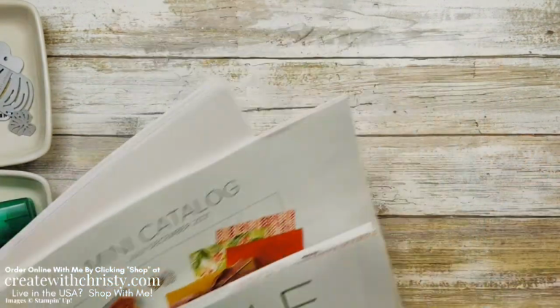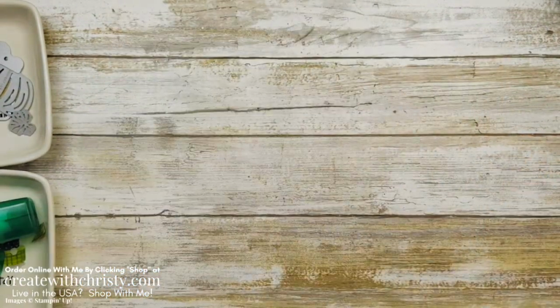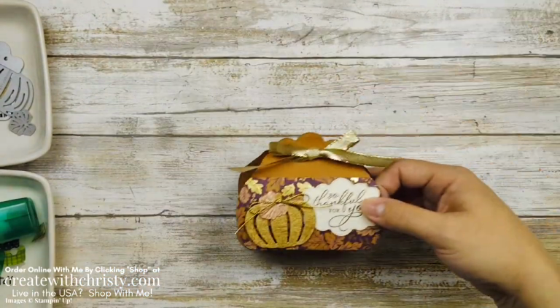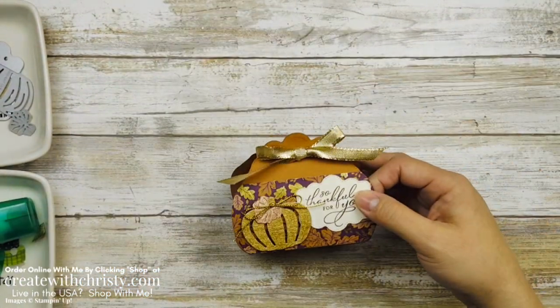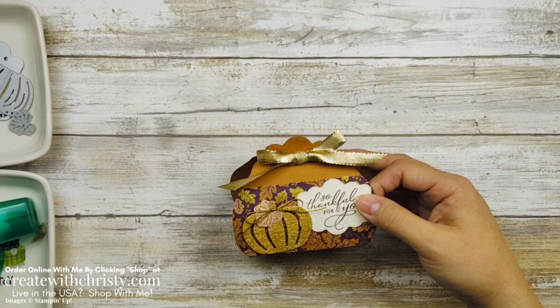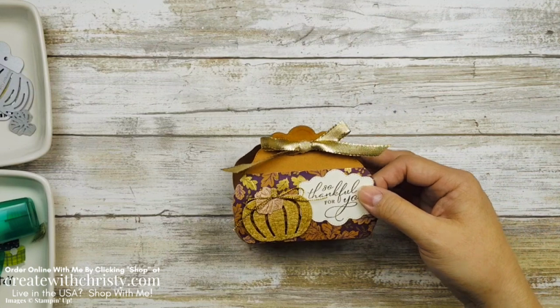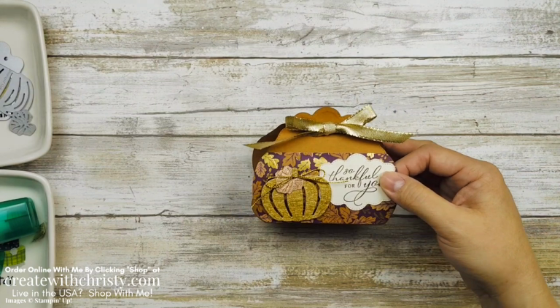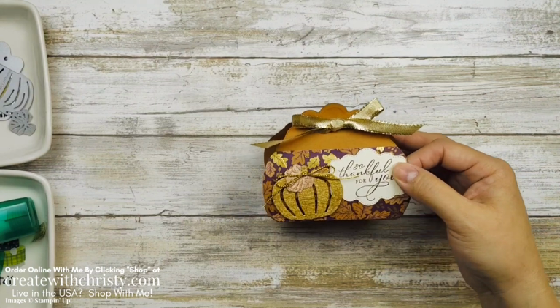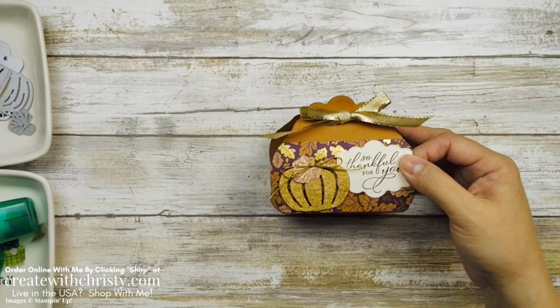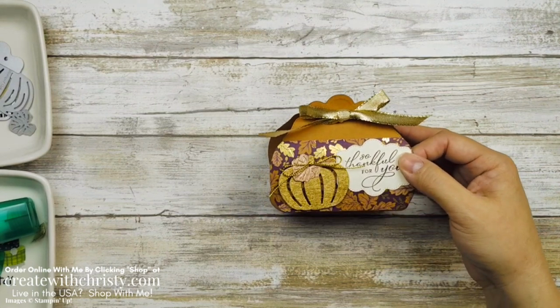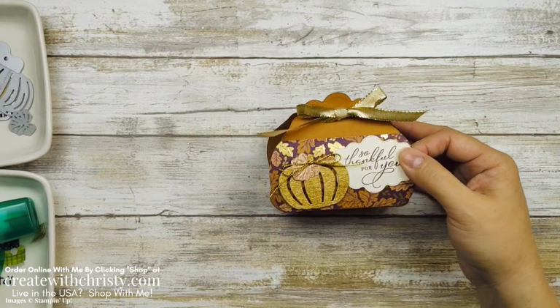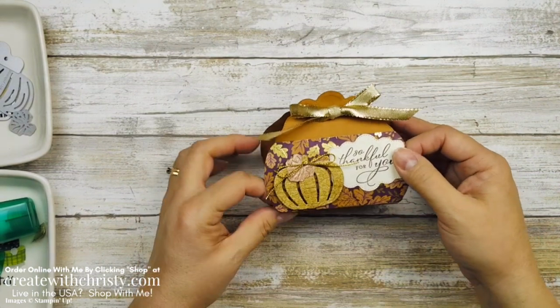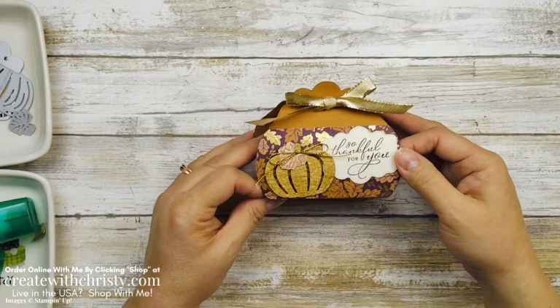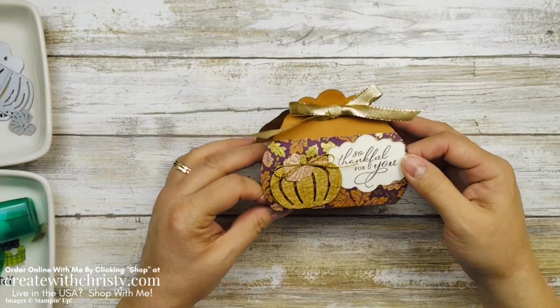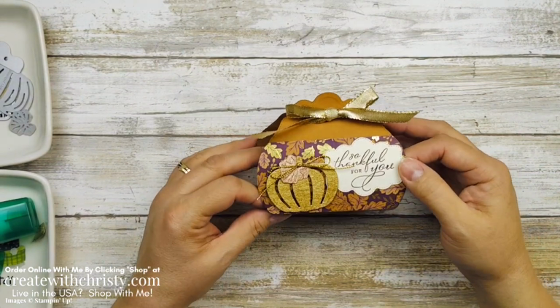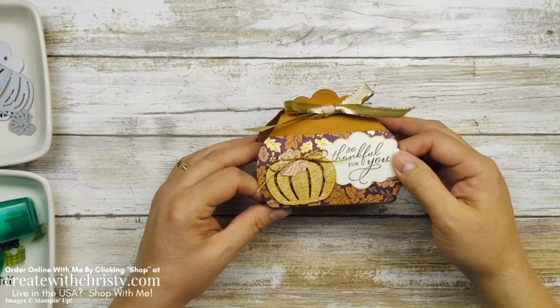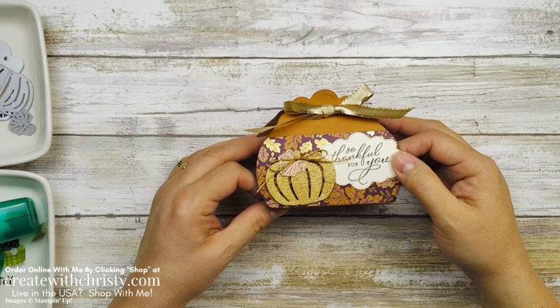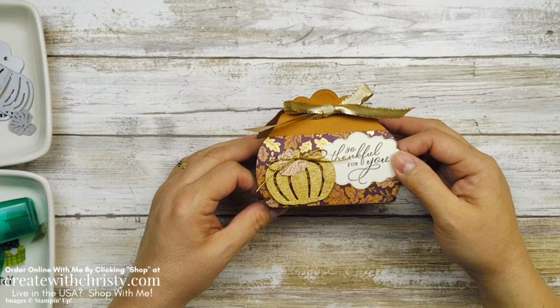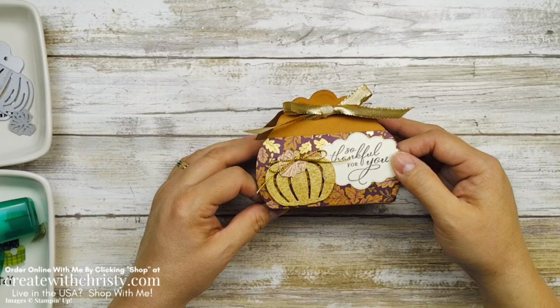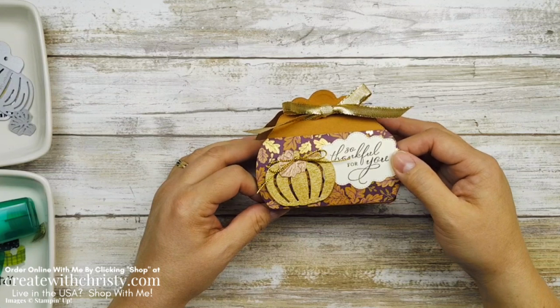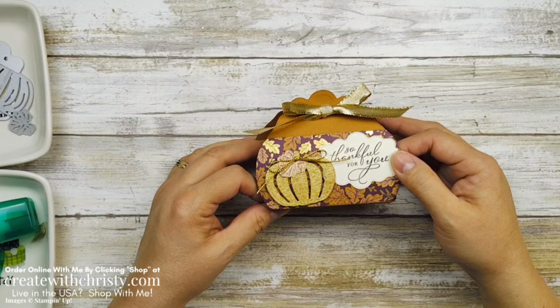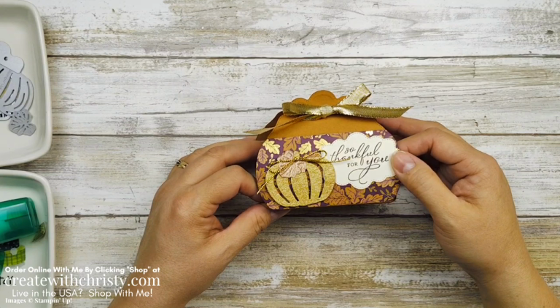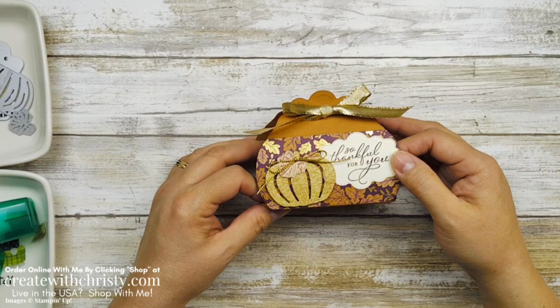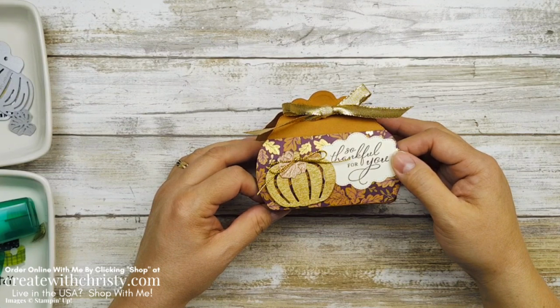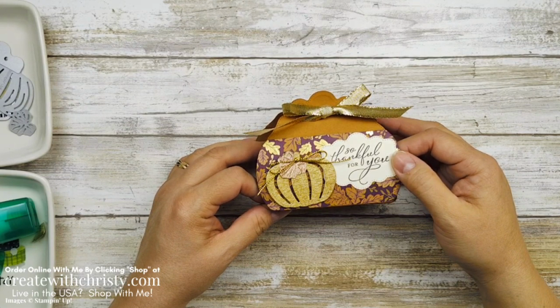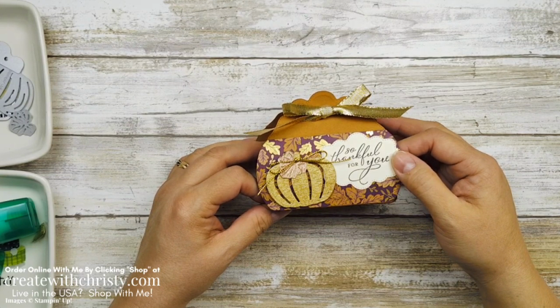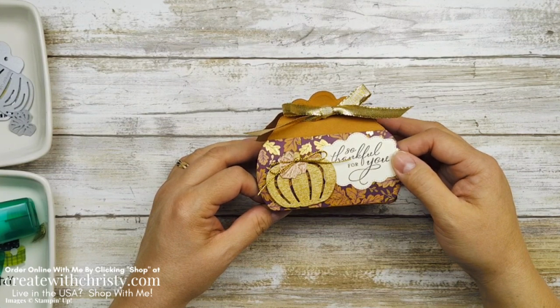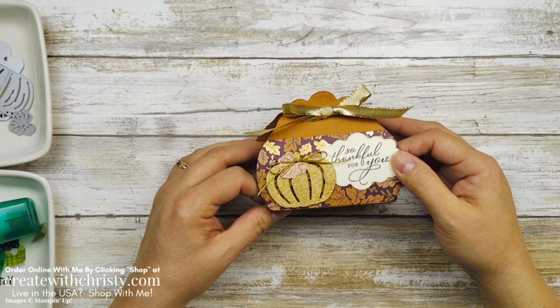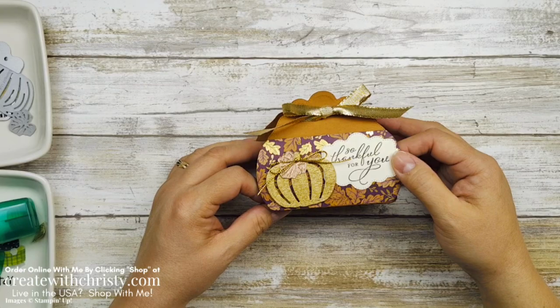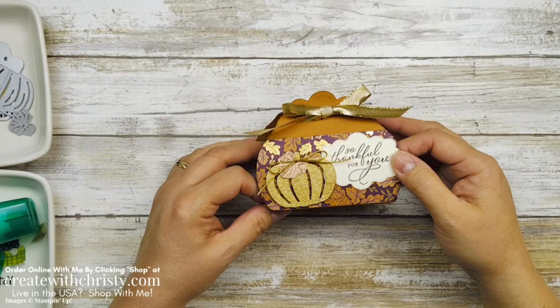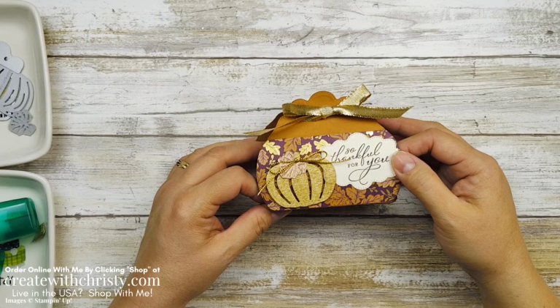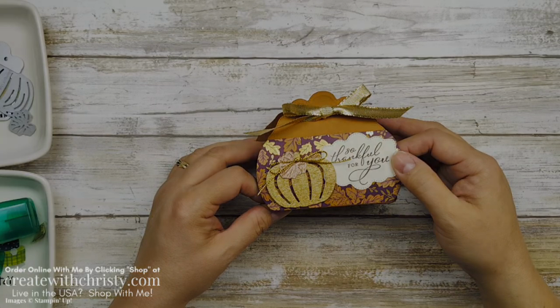I hope you enjoyed this. Let me bring this in so you can see it again — I really had a lot of fun doing this, and that paper is gorgeous. I hope to see you again throughout the week, and definitely next week for my next 12 weeks of fall and Halloween. Have a great day, guys. Bye.